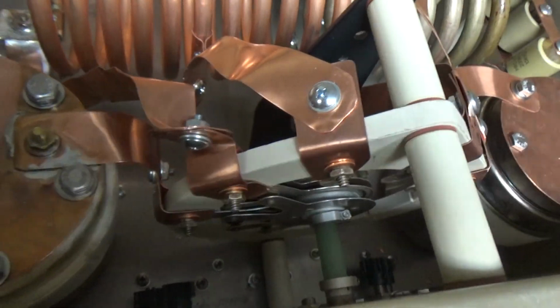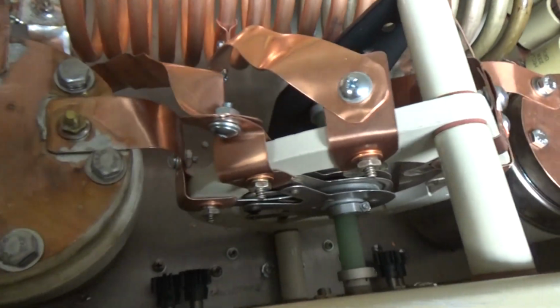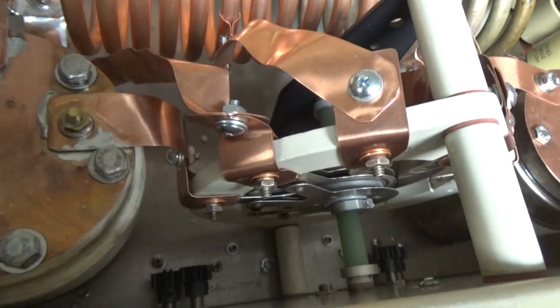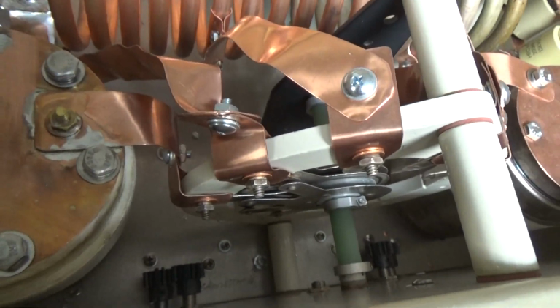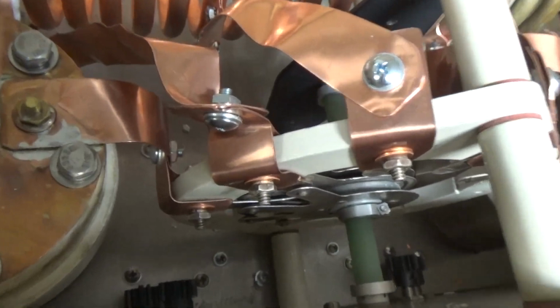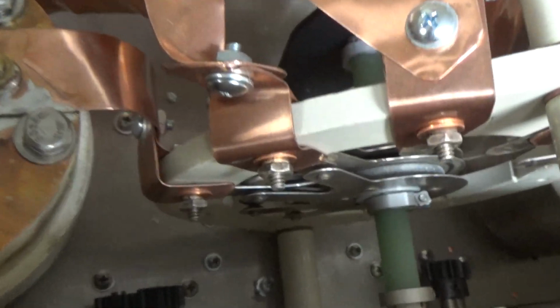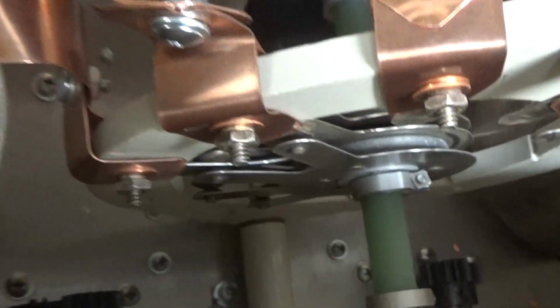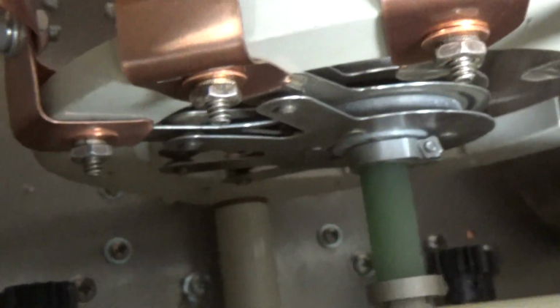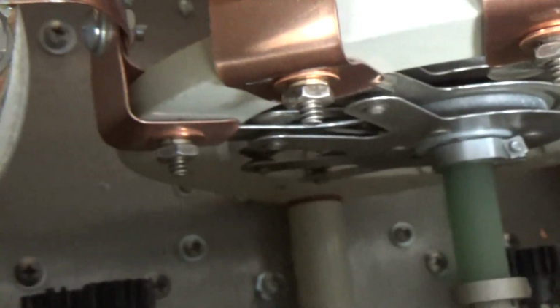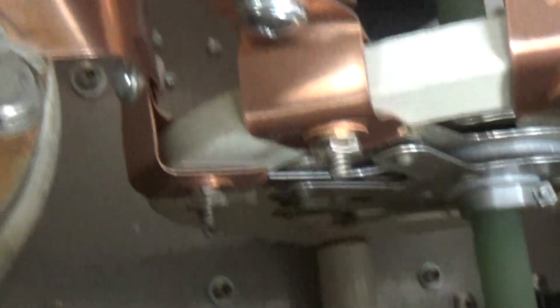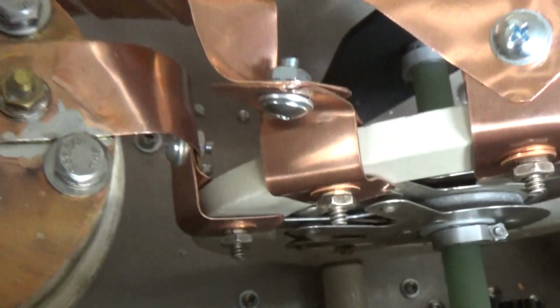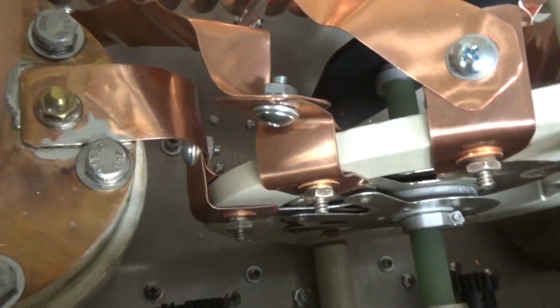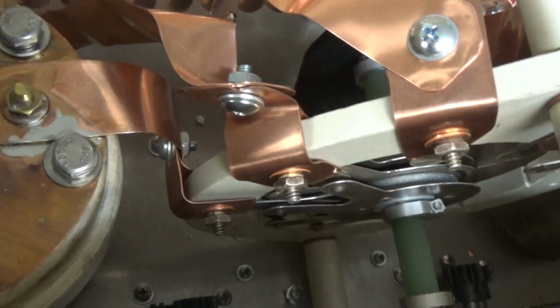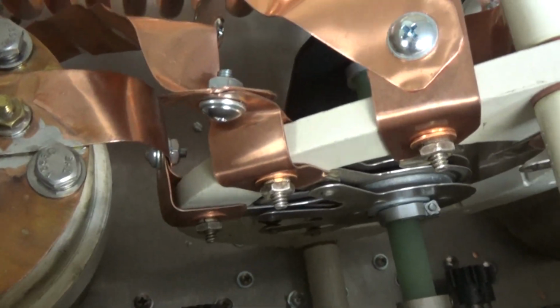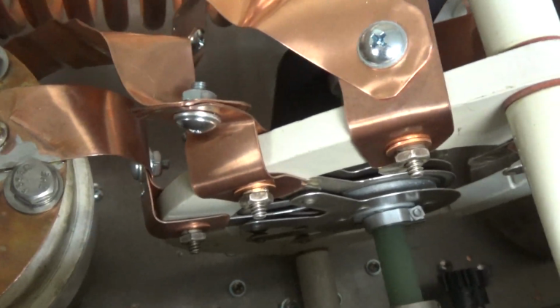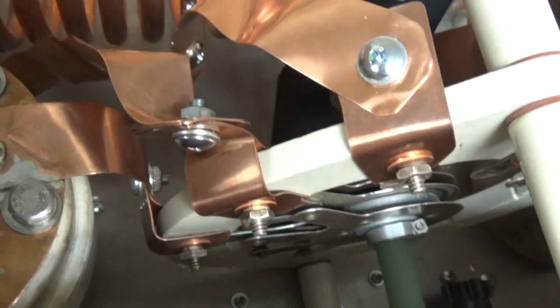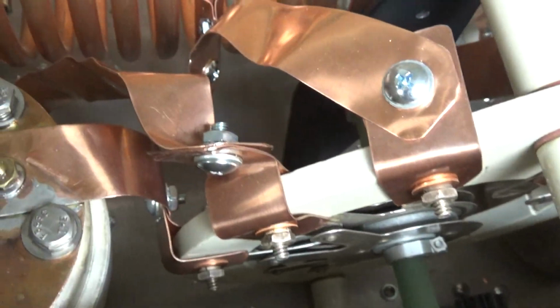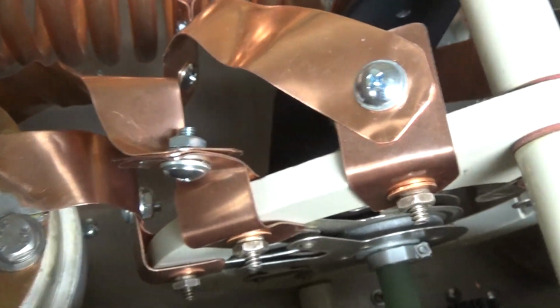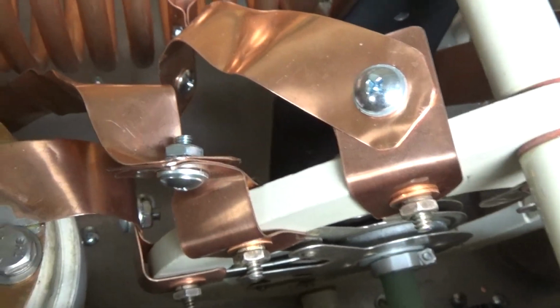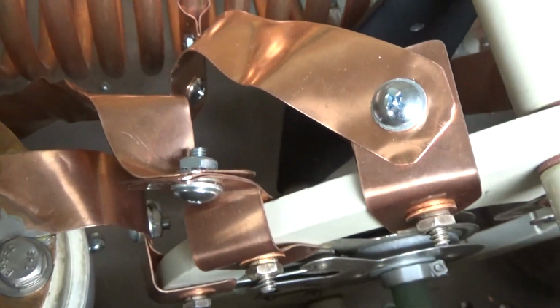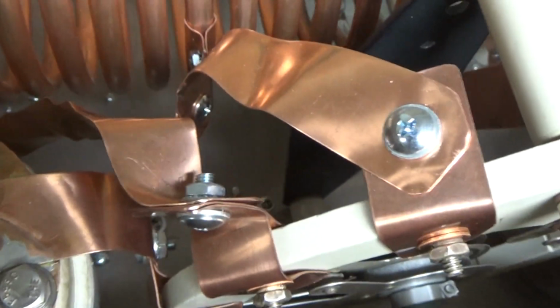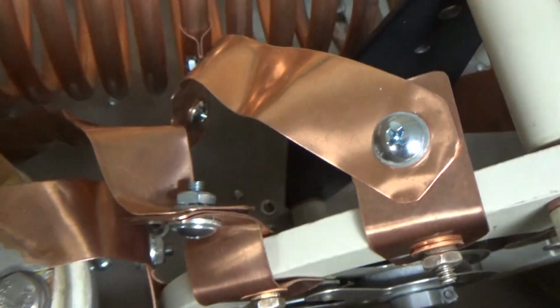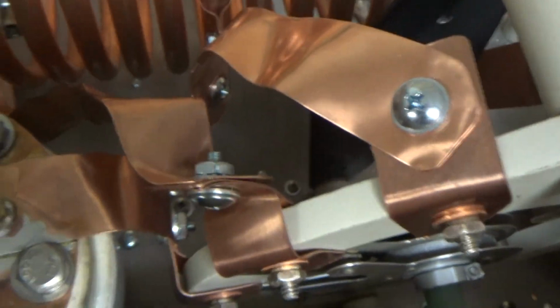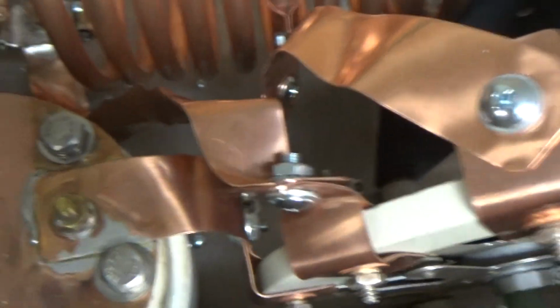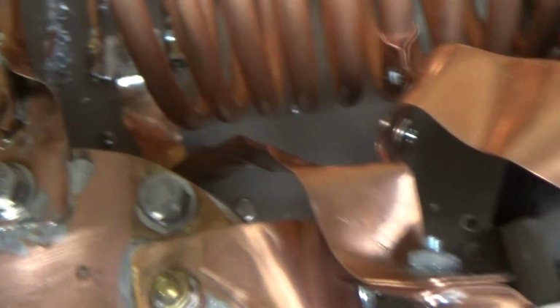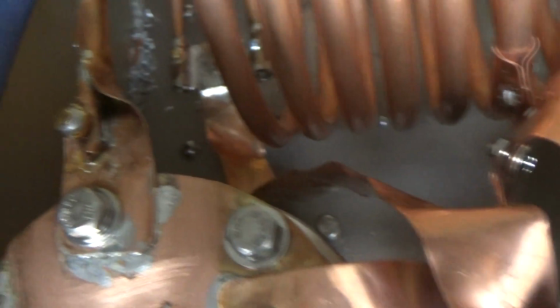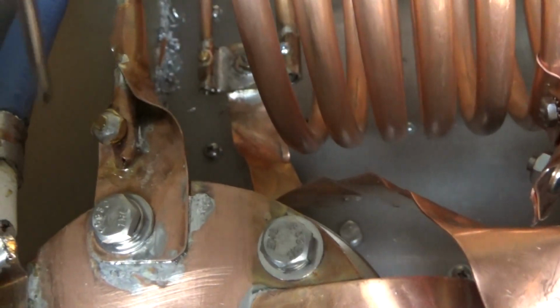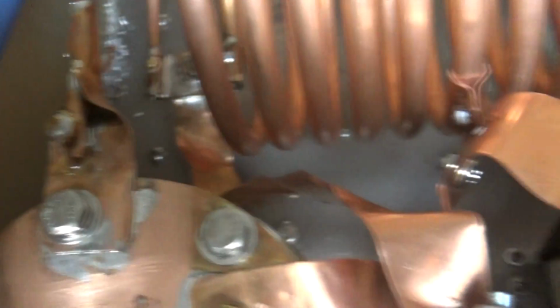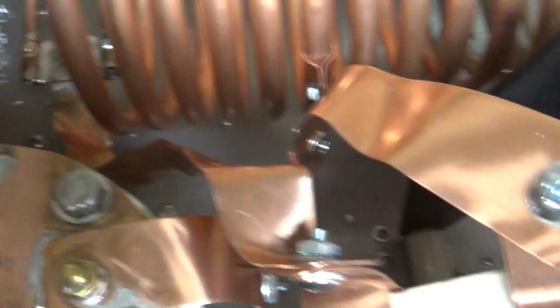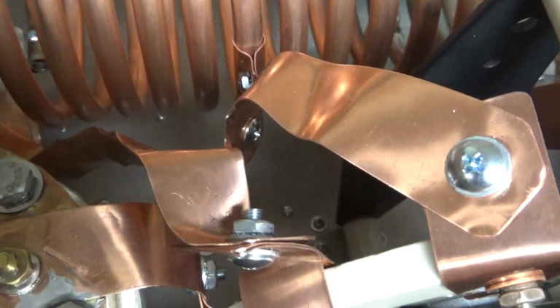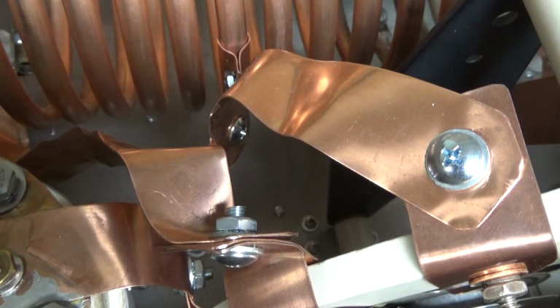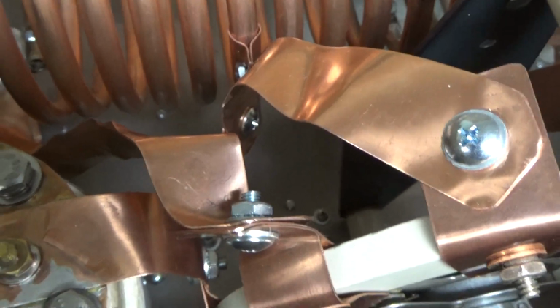Let me give you guys a really good look at it. There are some metal shavings, and there might be some nuts down there that I dropped — there's a screw — but that'll get cleaned out.